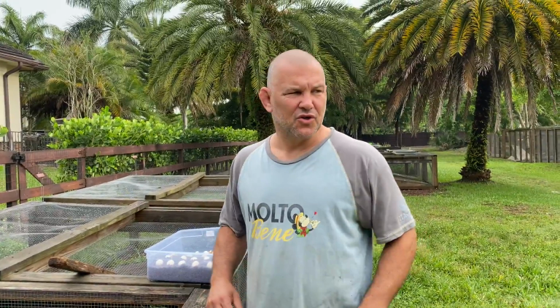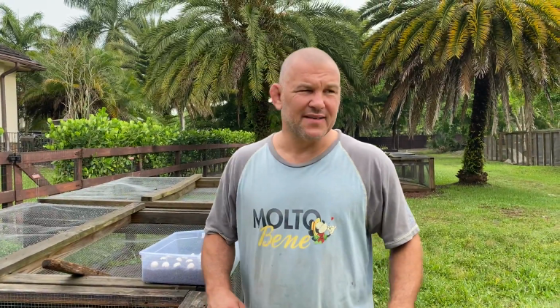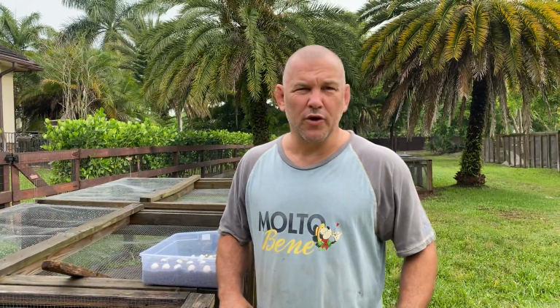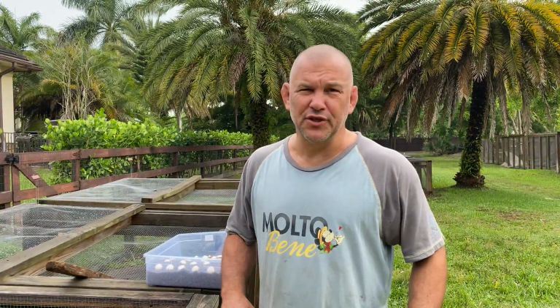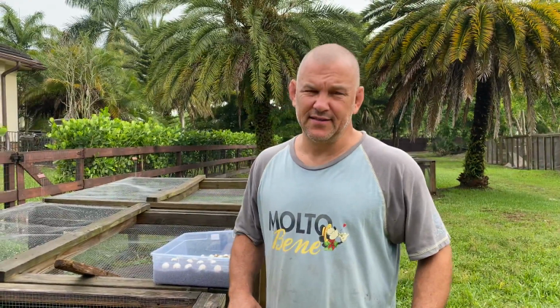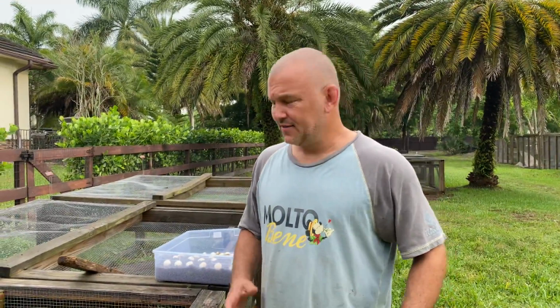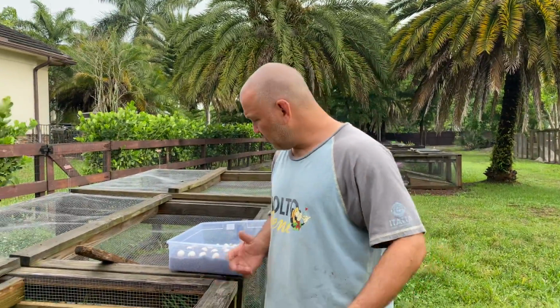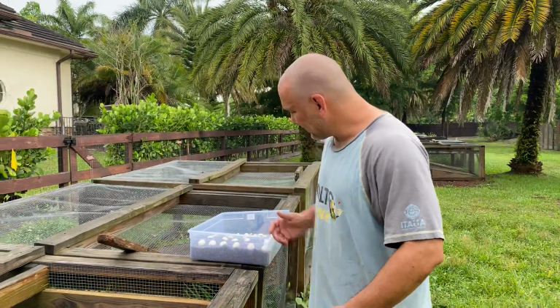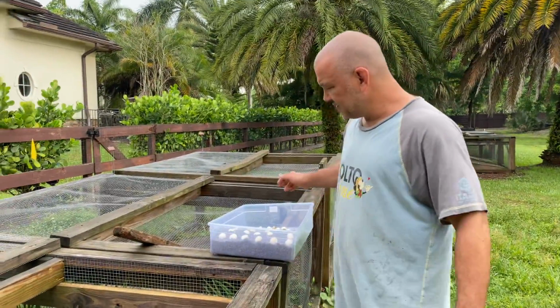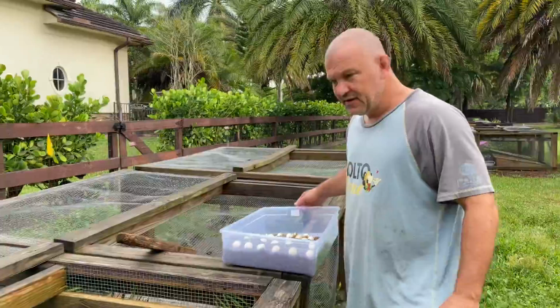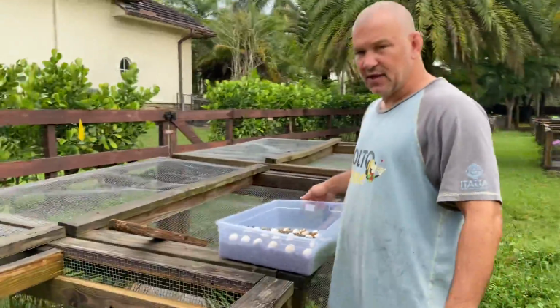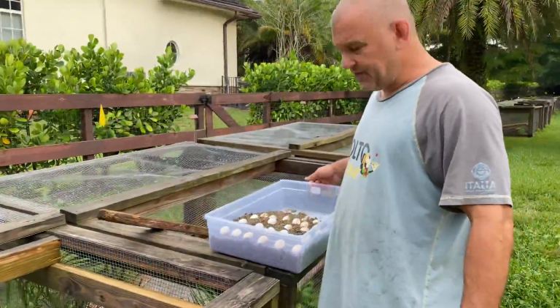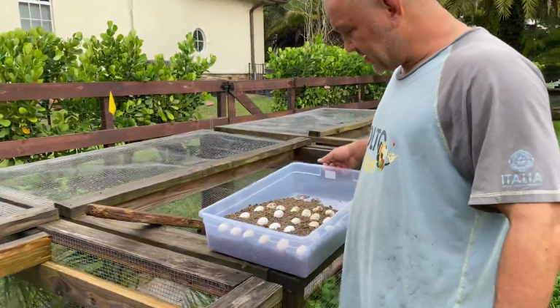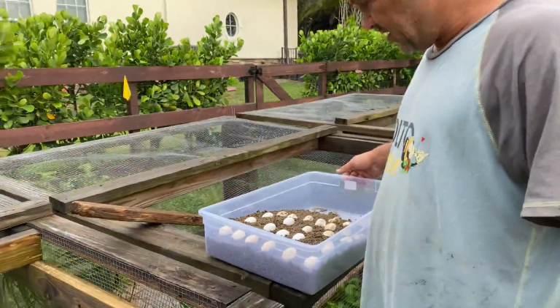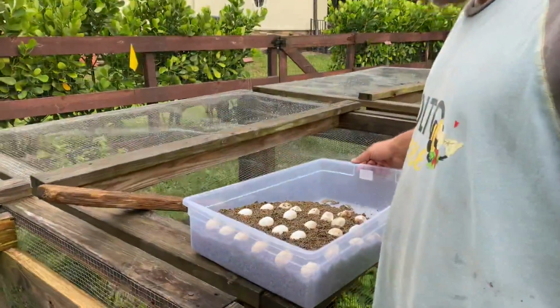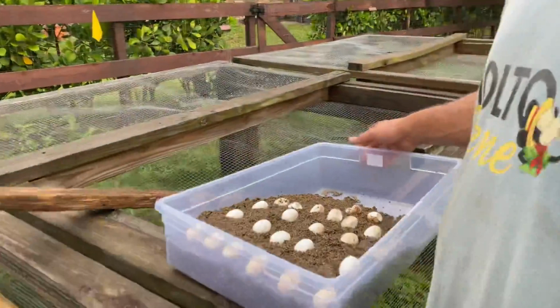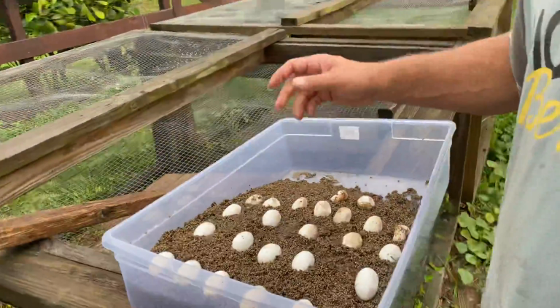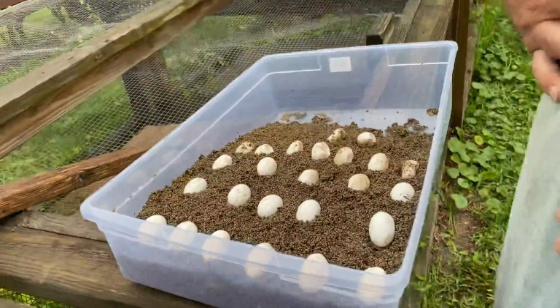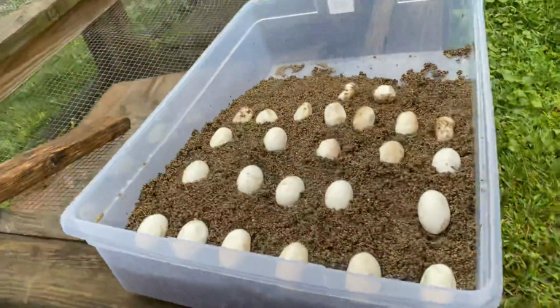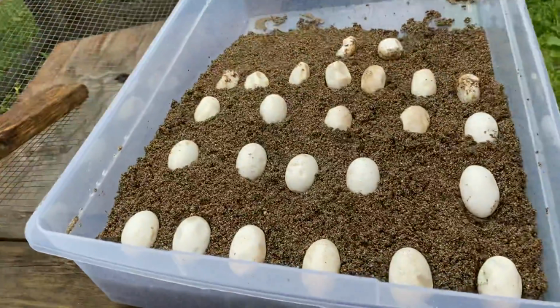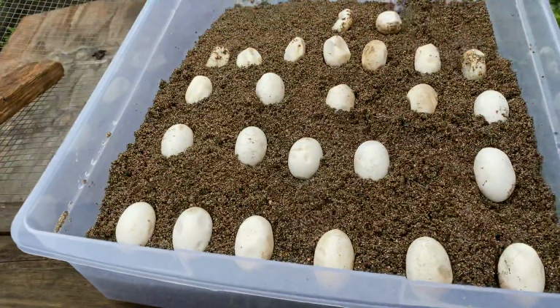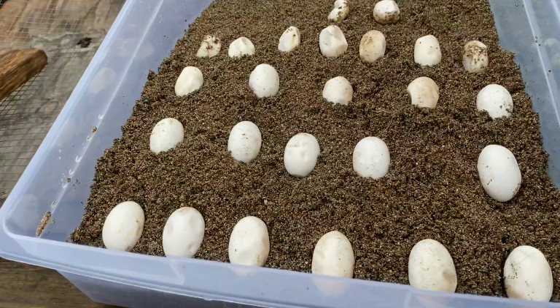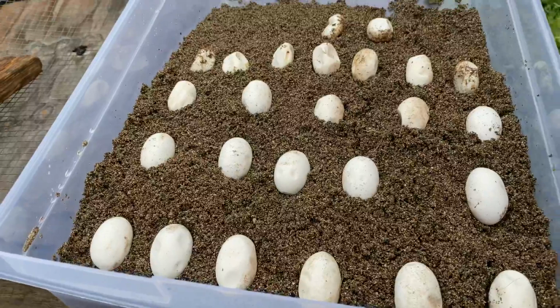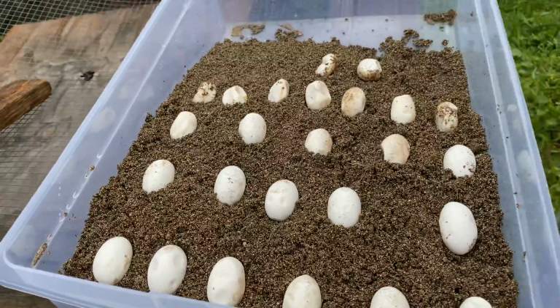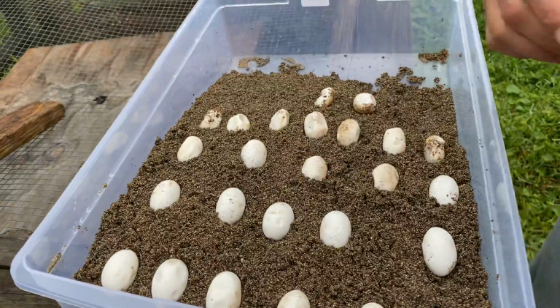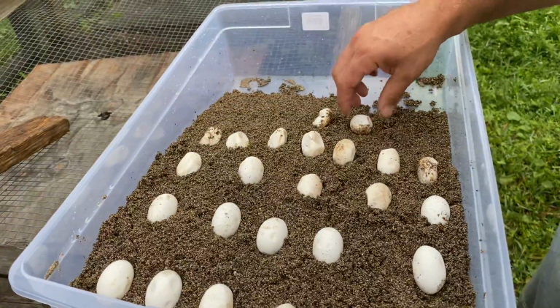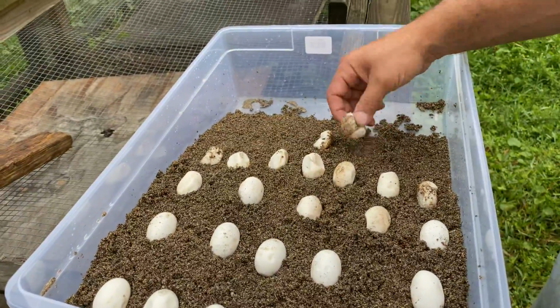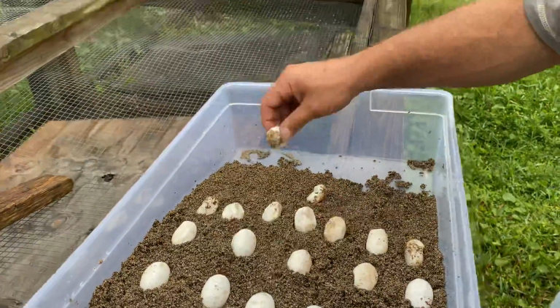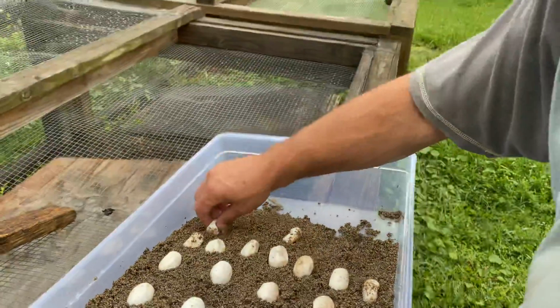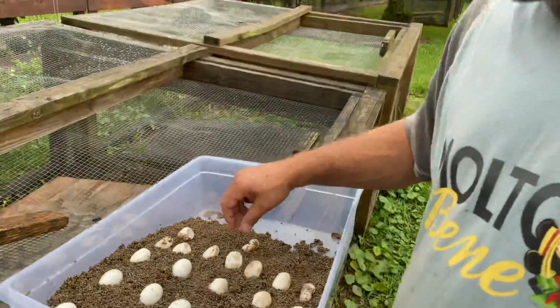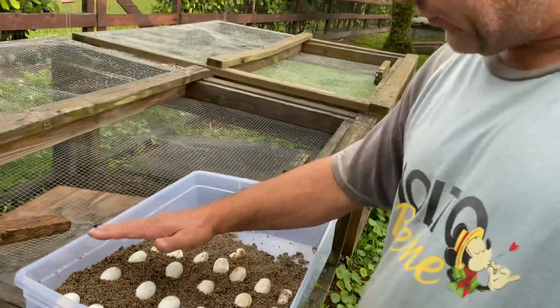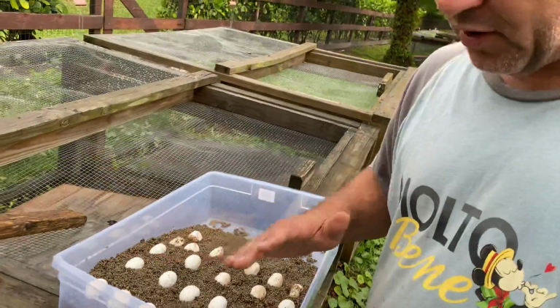Good Monday morning to you. Look what we got — another batch of eggs. Looks like at least half of them are good. I think she might have laid them in the afternoon and I didn't check. A few of them don't look good, but most of them look good.